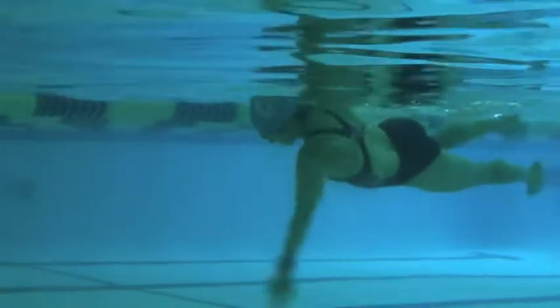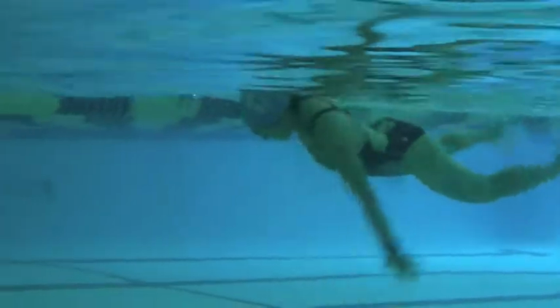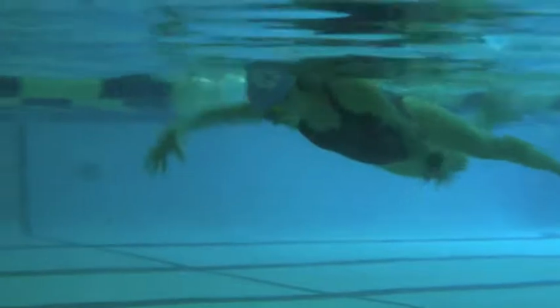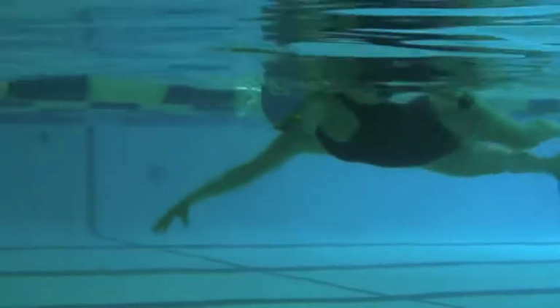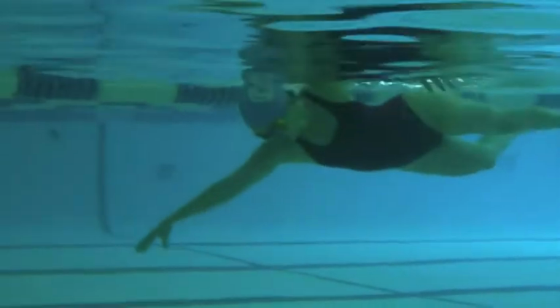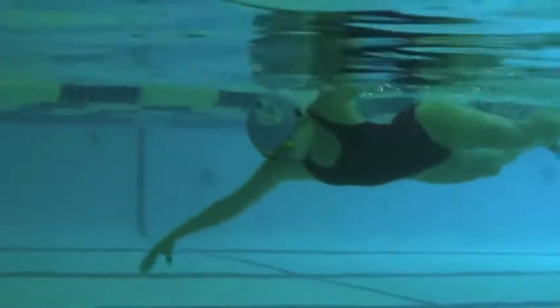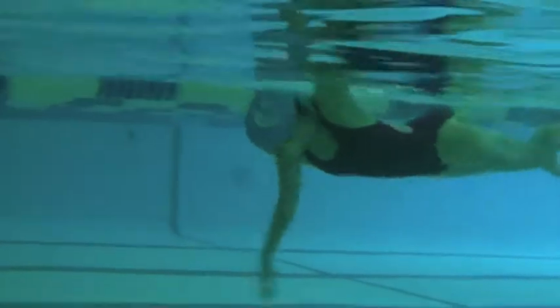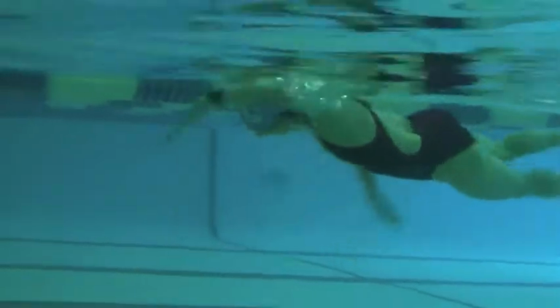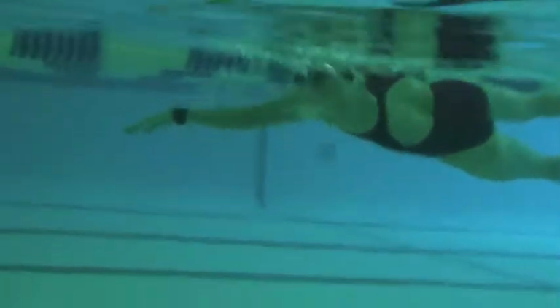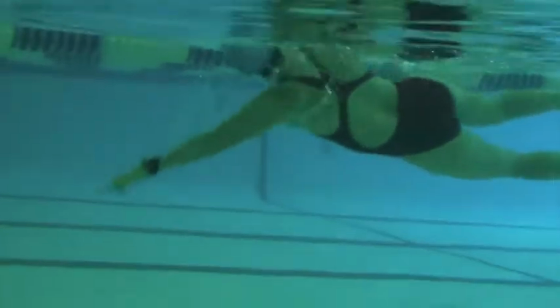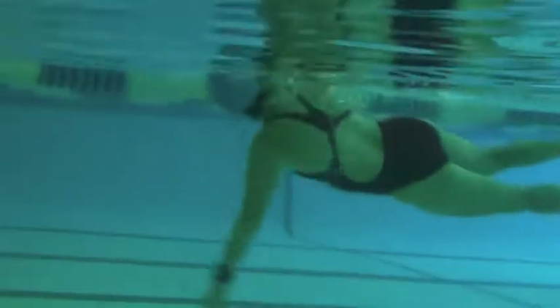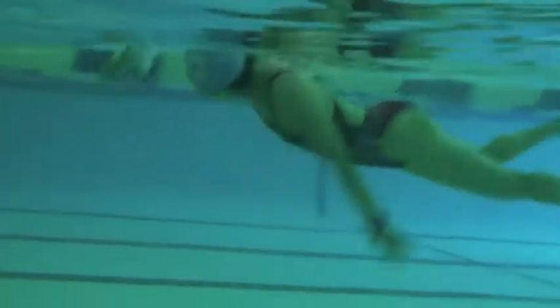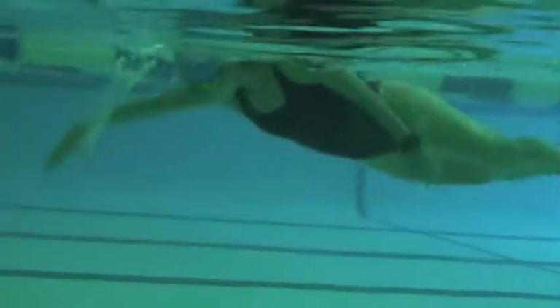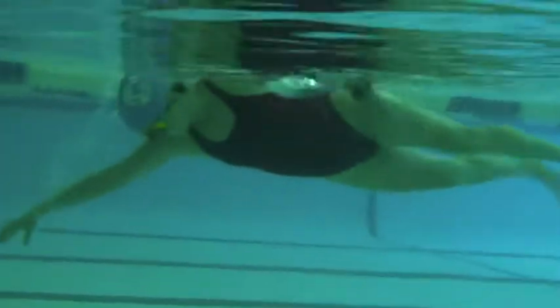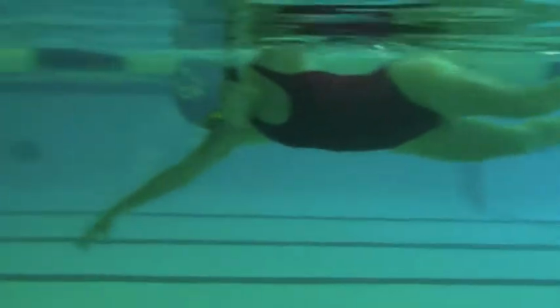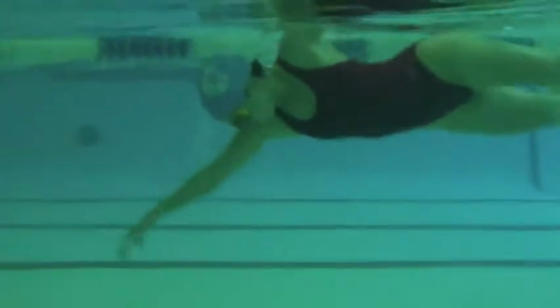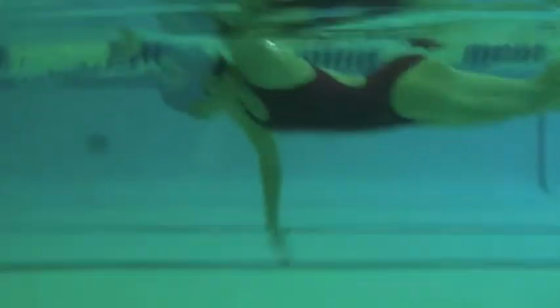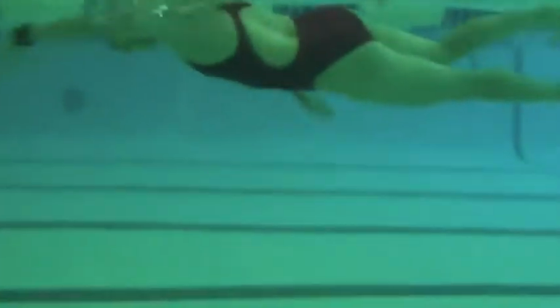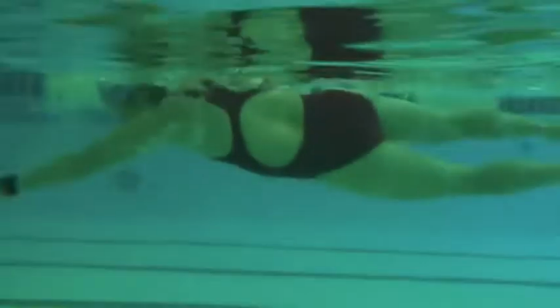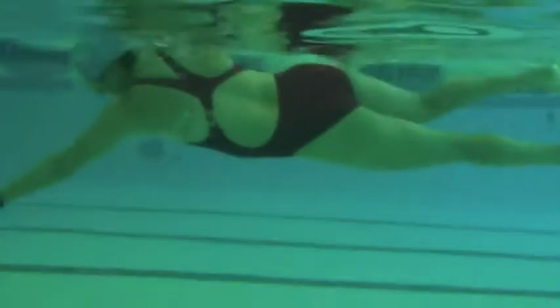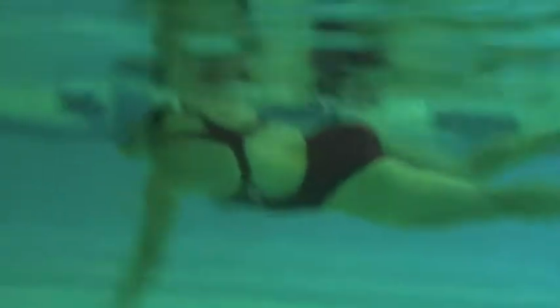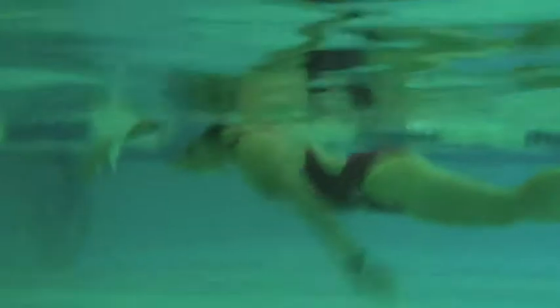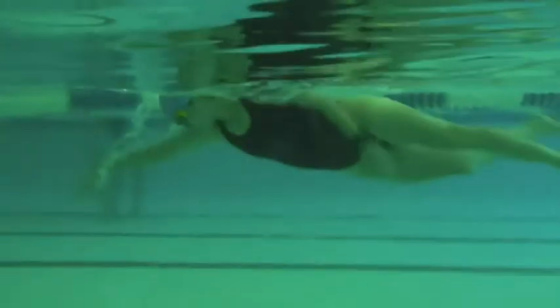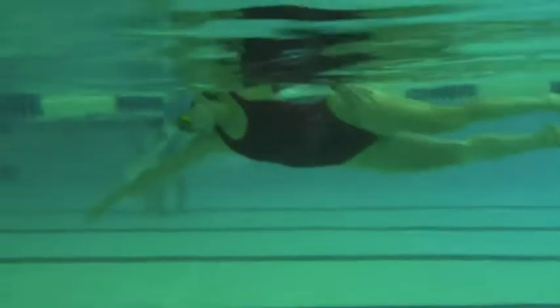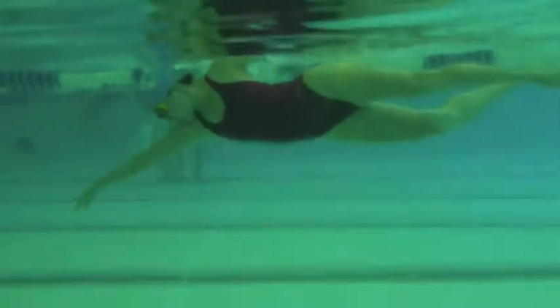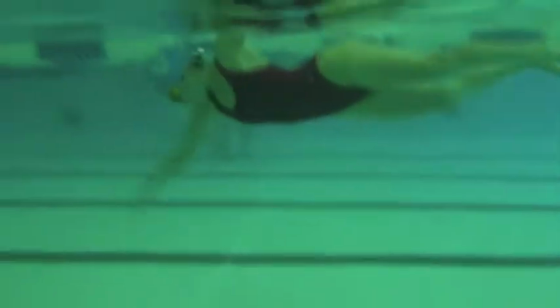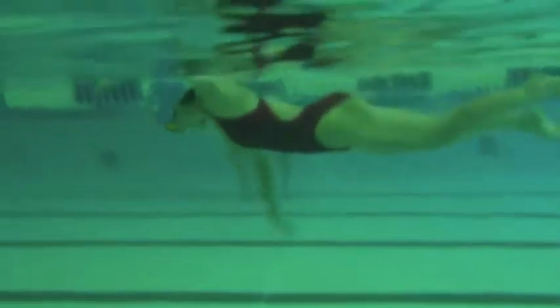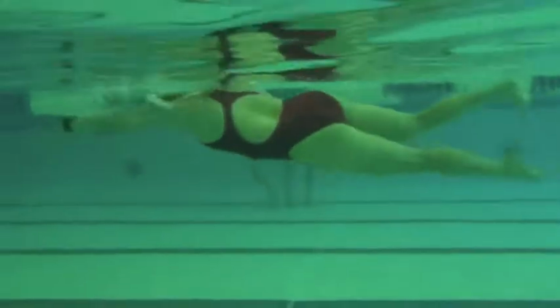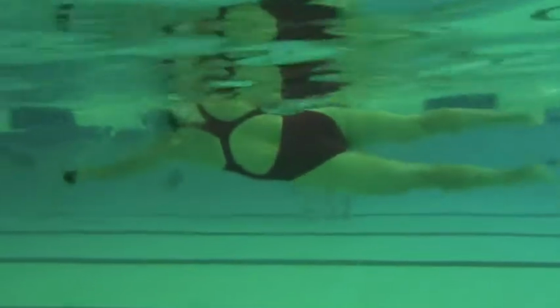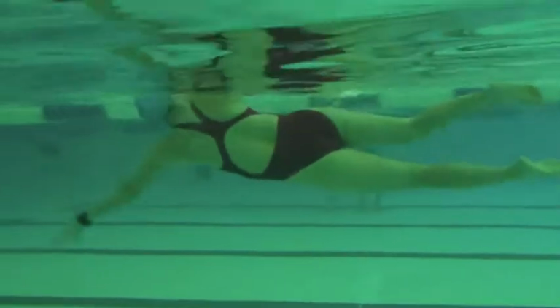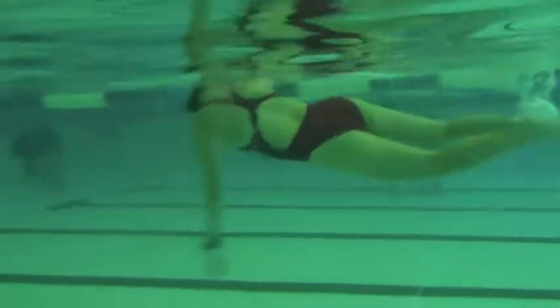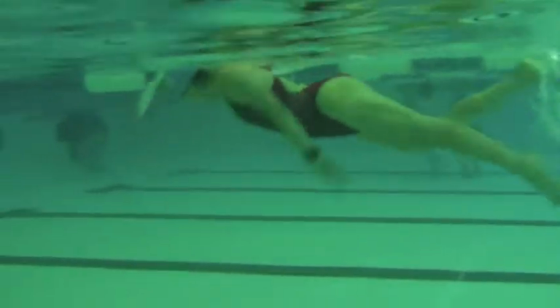Don't let that lead arm drop until the recovery arm is entering the water. Let's keep that elbow-forward recovery, and great job.